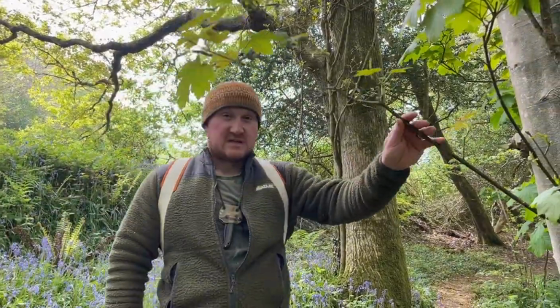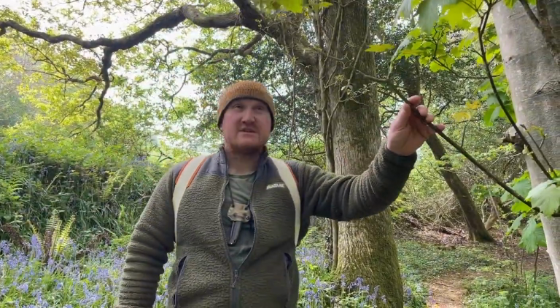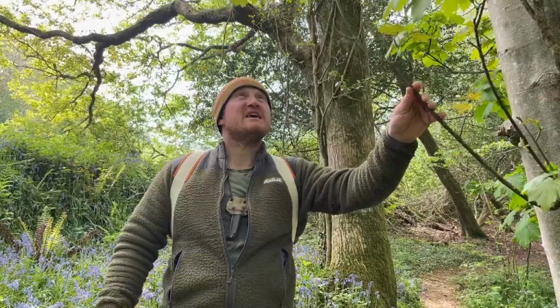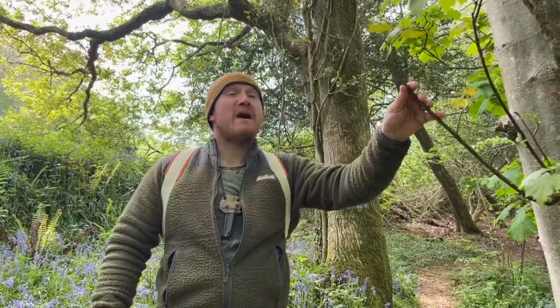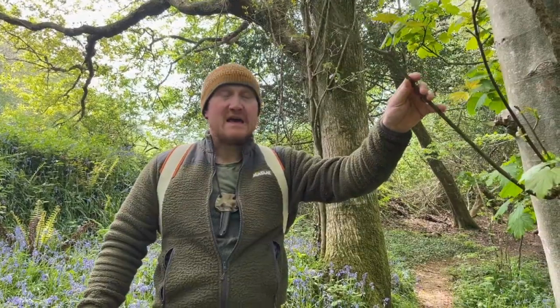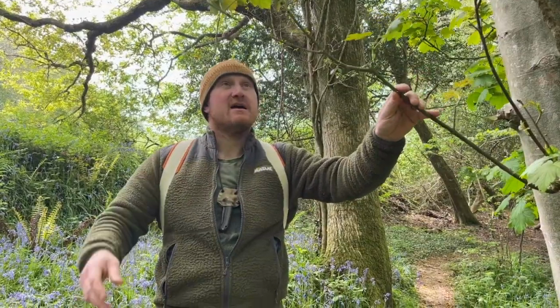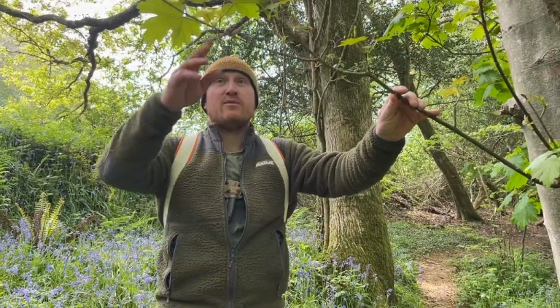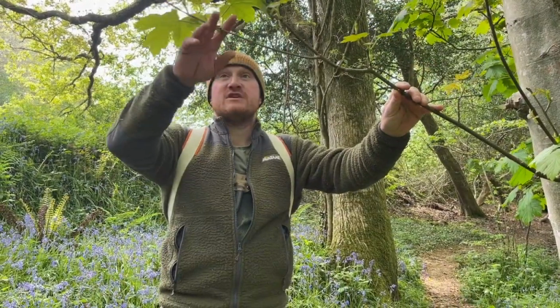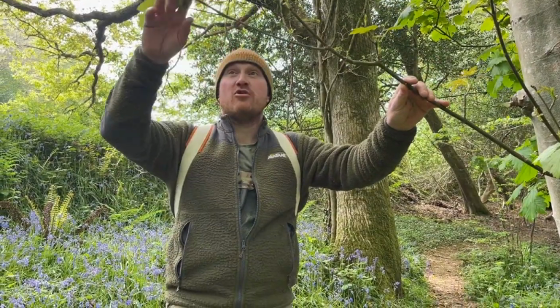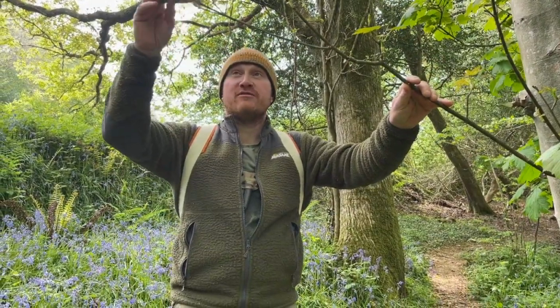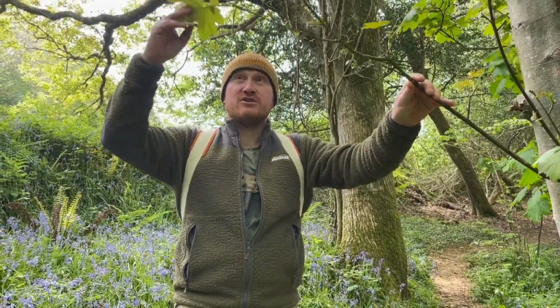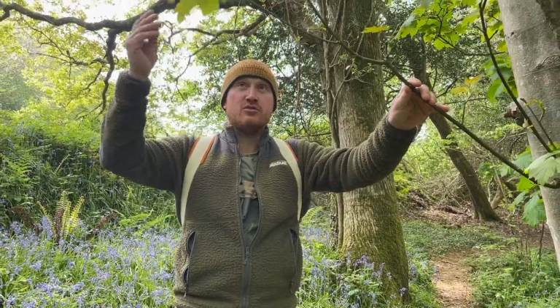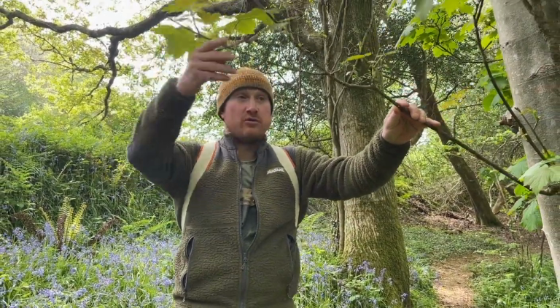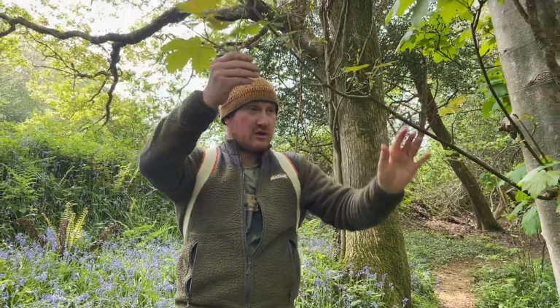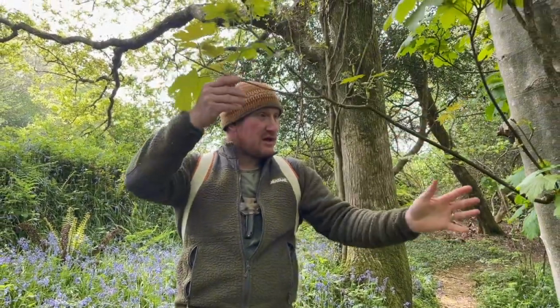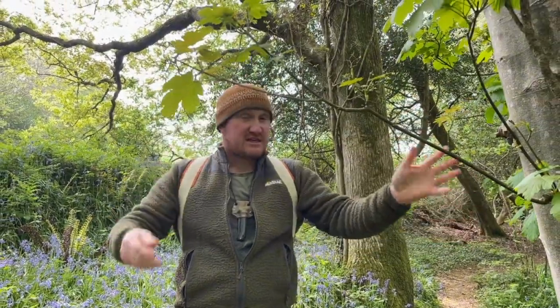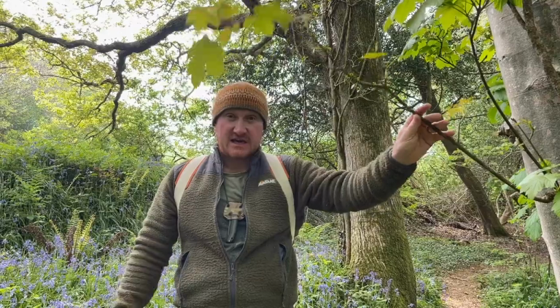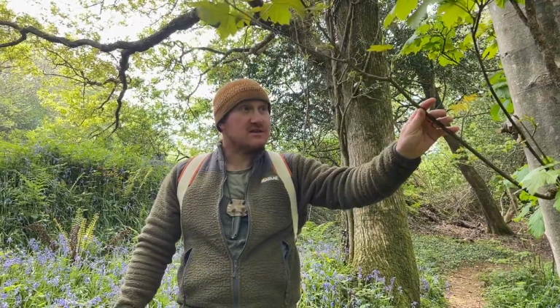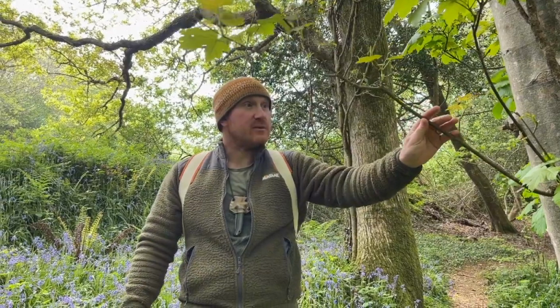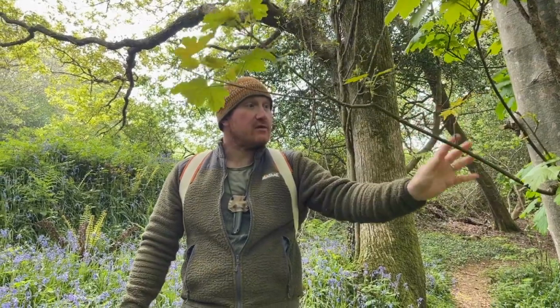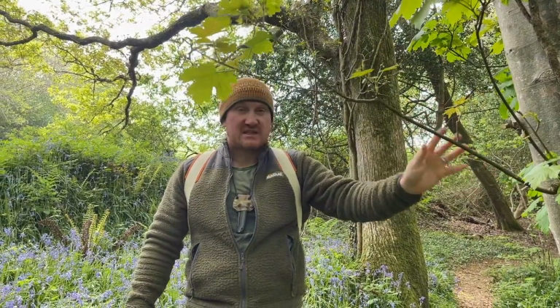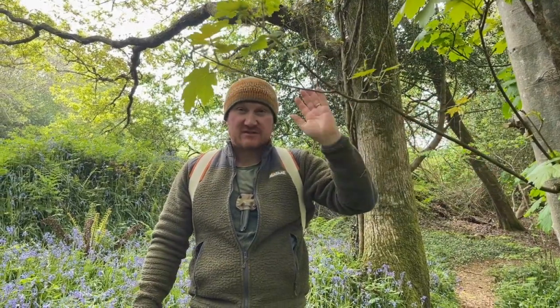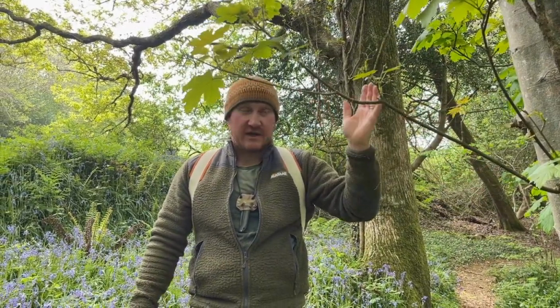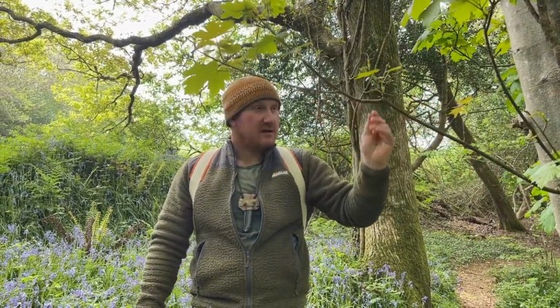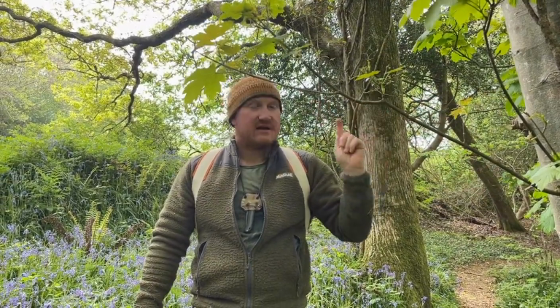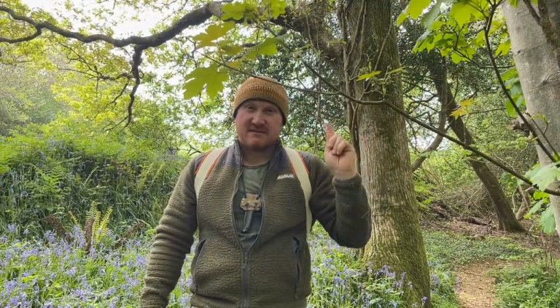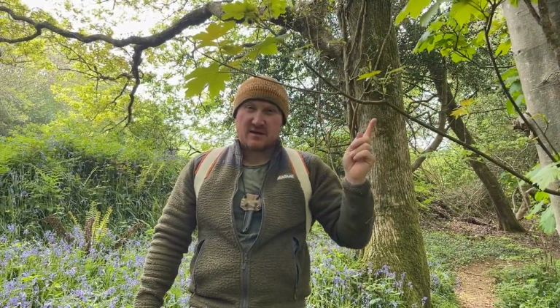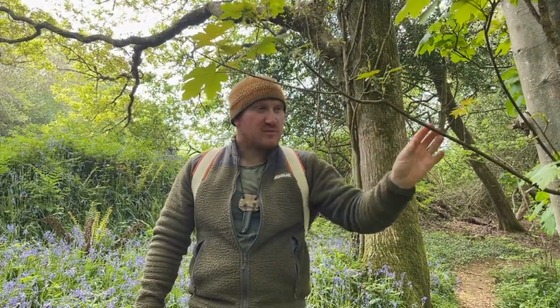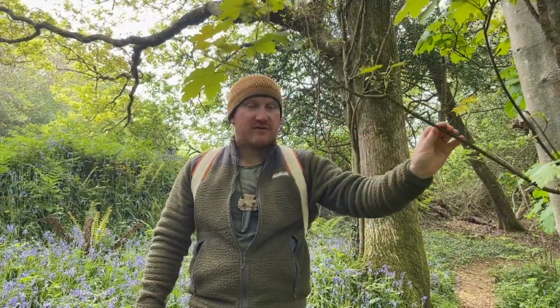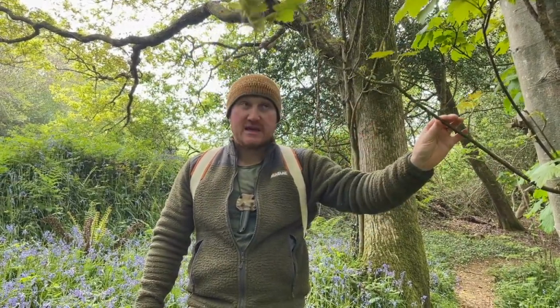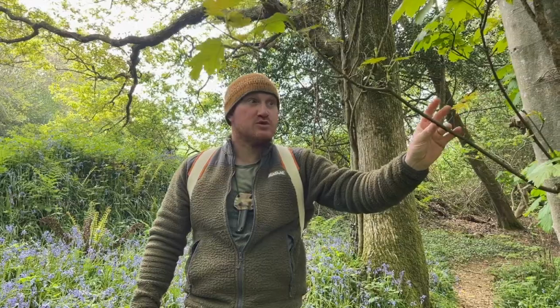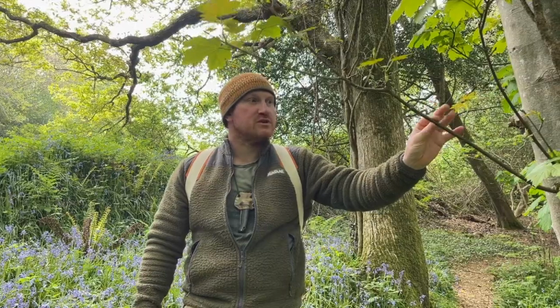It's the beginning of May and we've got this strong flush of new growth. At this time of year we know that the sap is flowing, and this time of year is perfect for making woodsman's whistles.